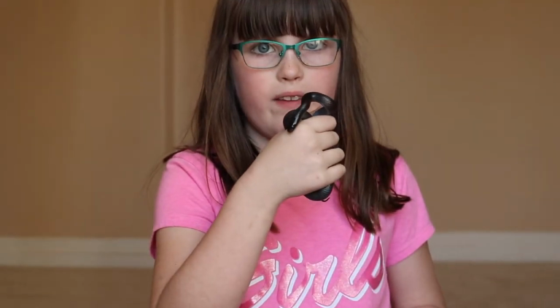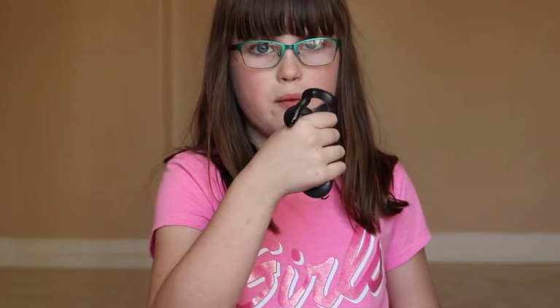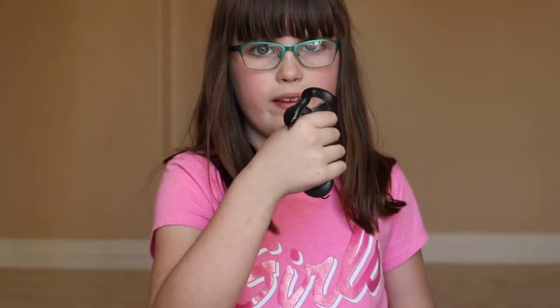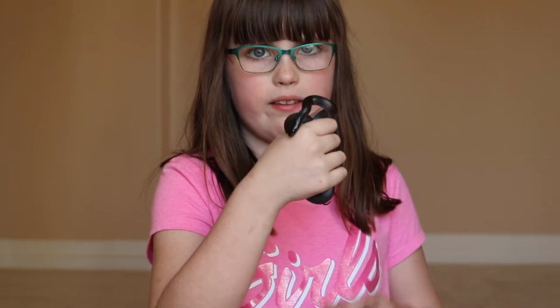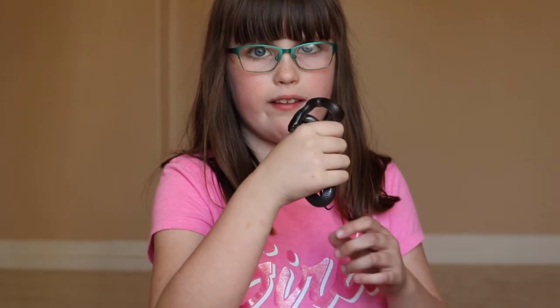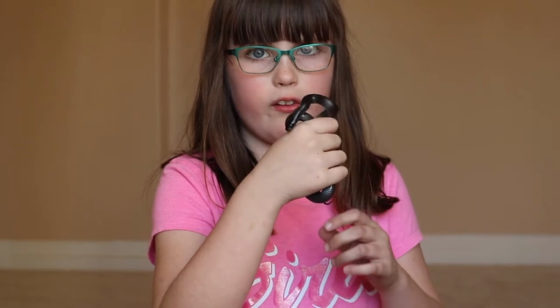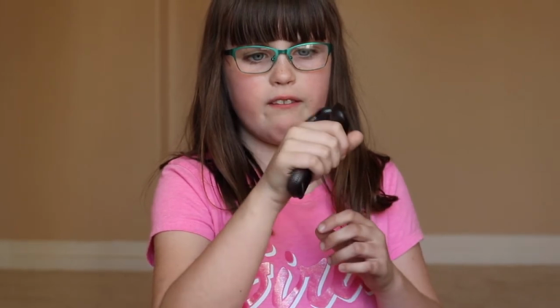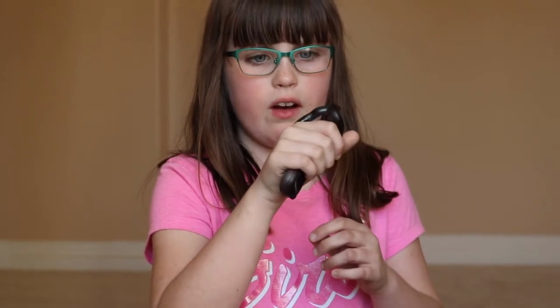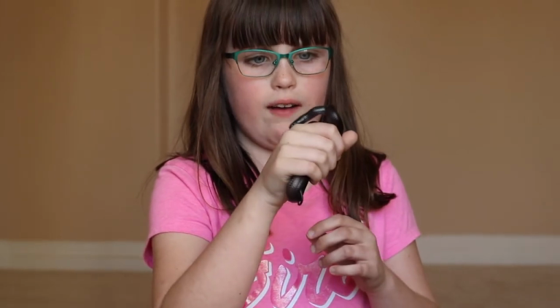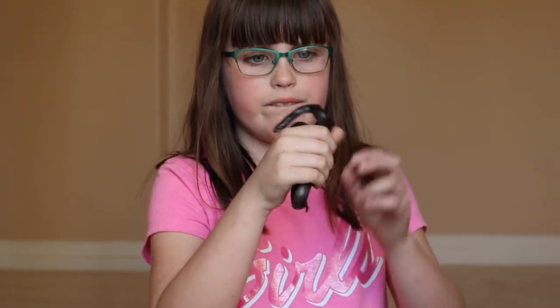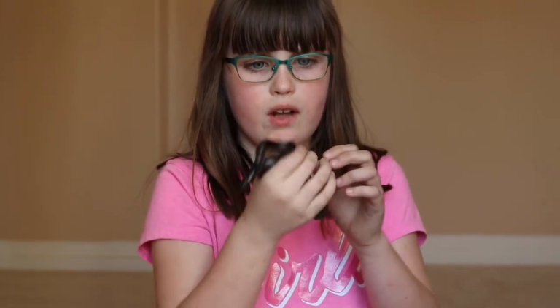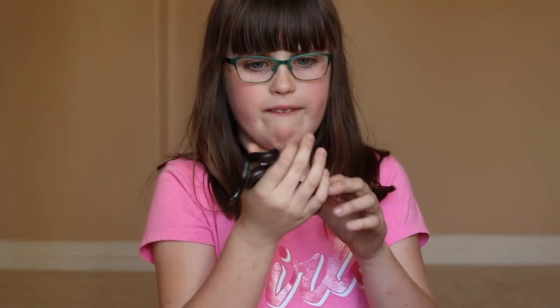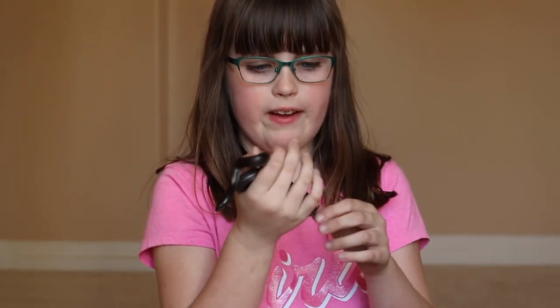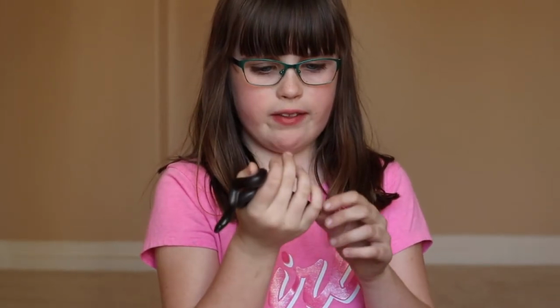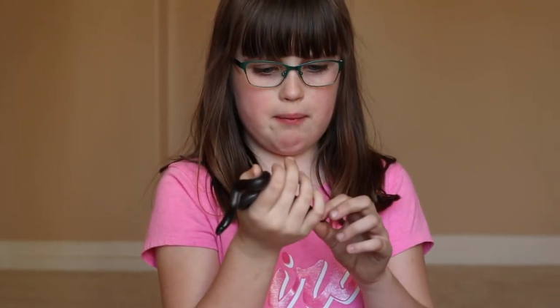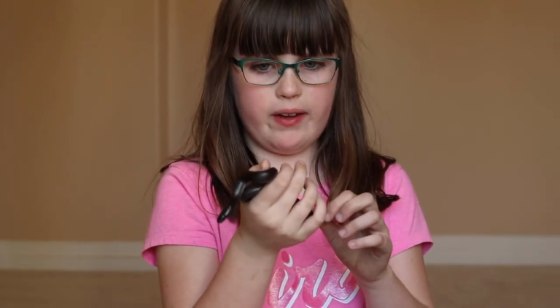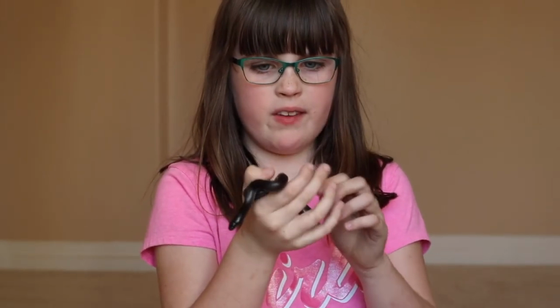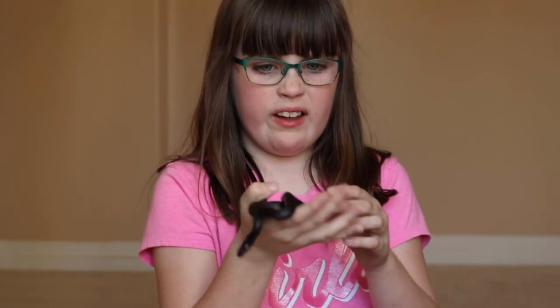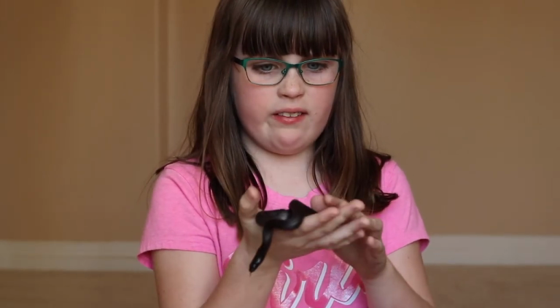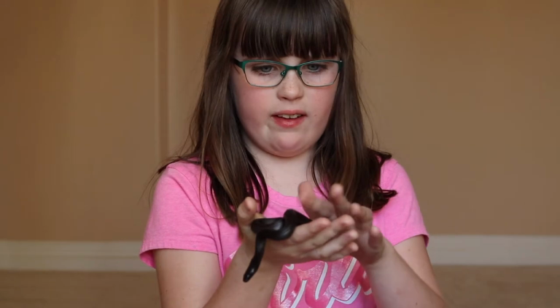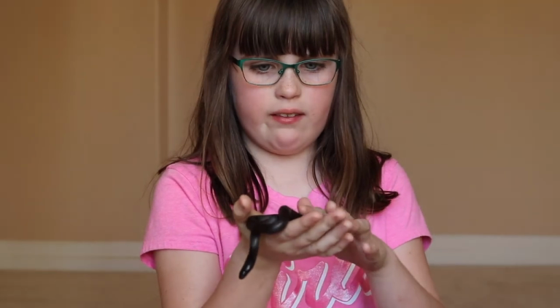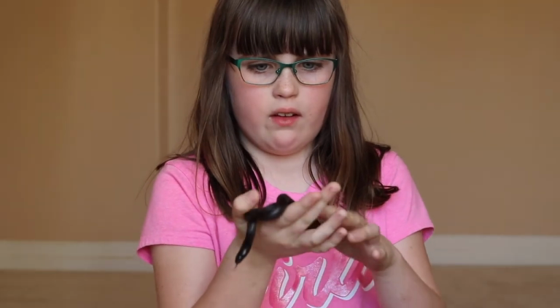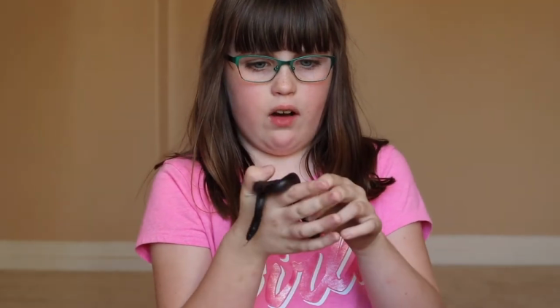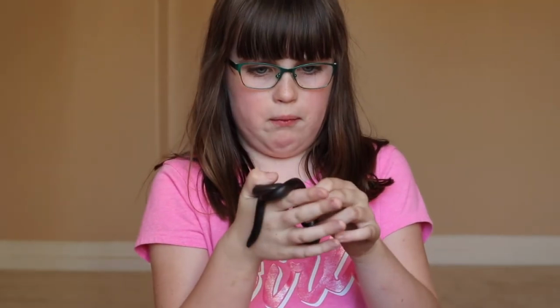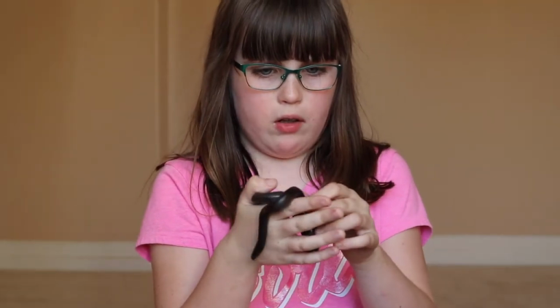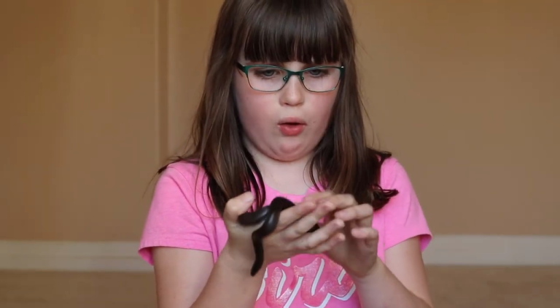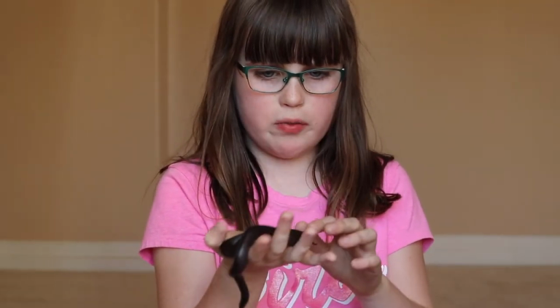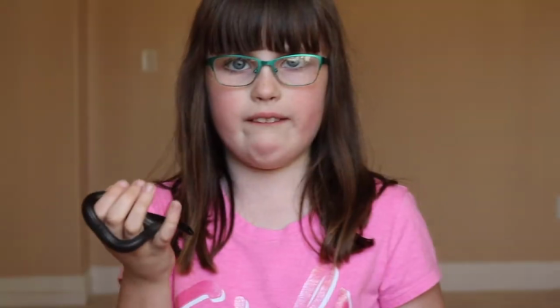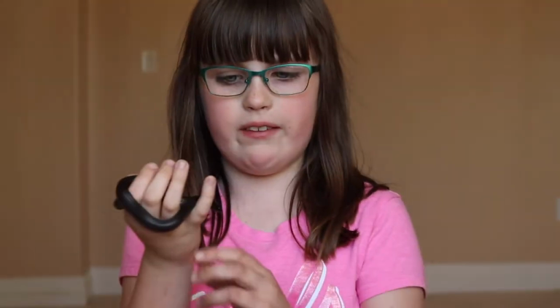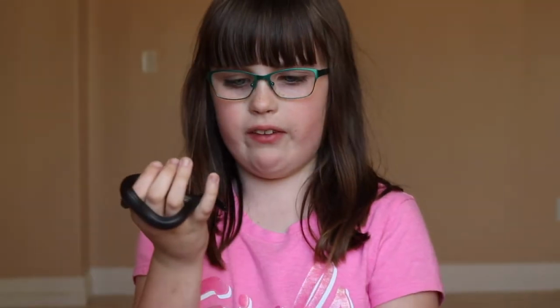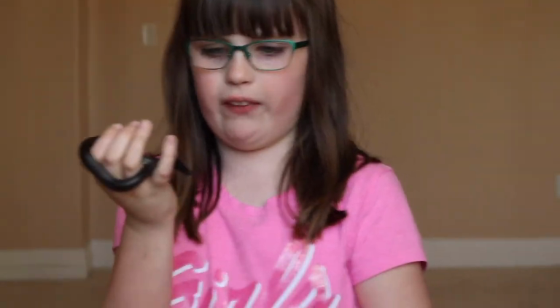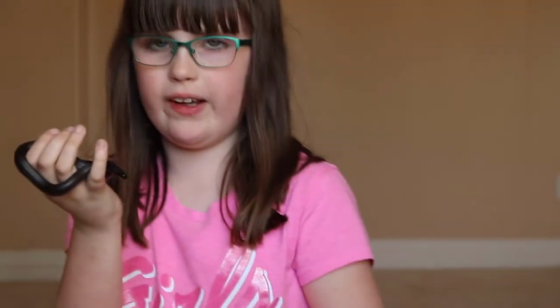This is my Mexican black kingsnake, Sully. My favorite thing about him is his coat. Let me give you a close-up real quick.